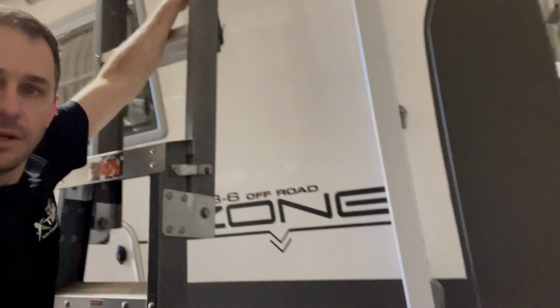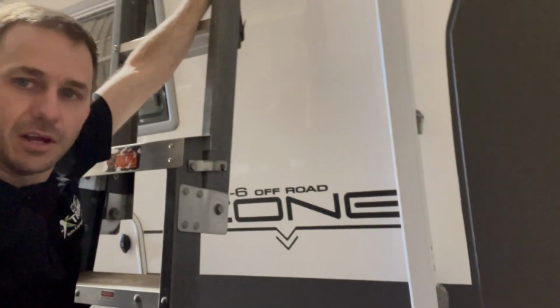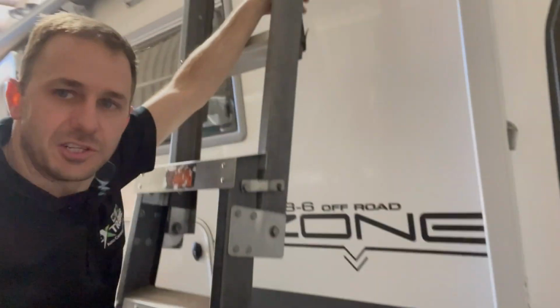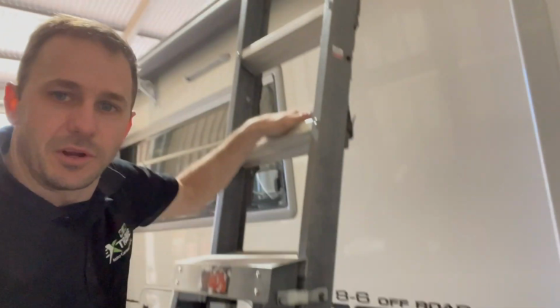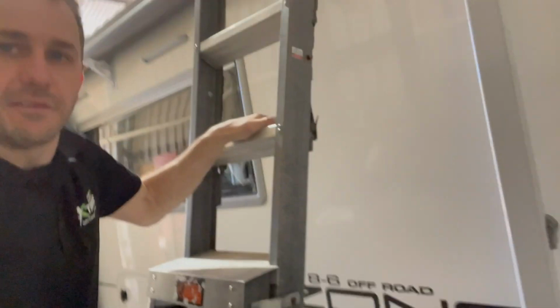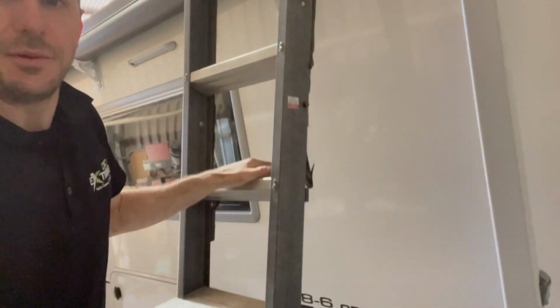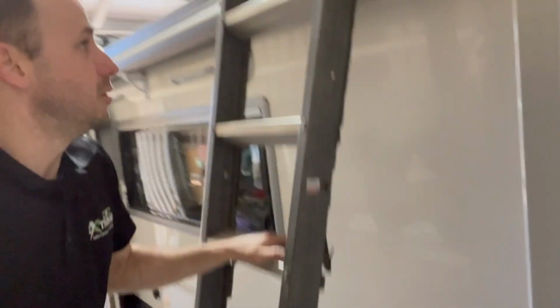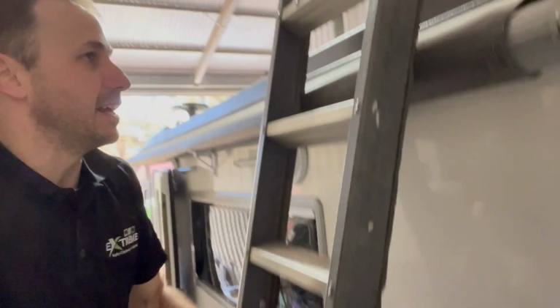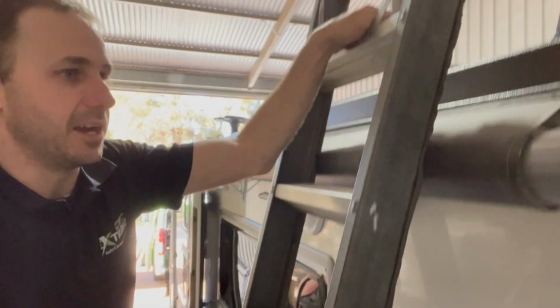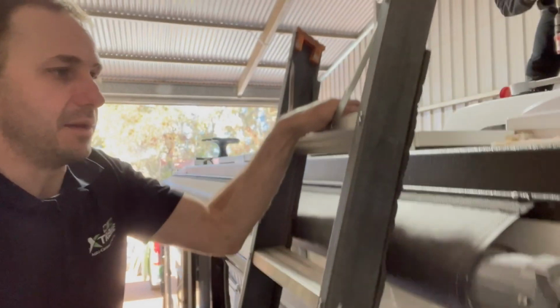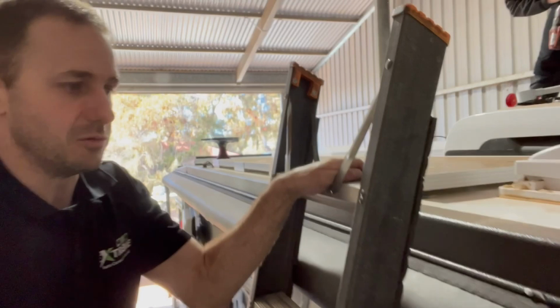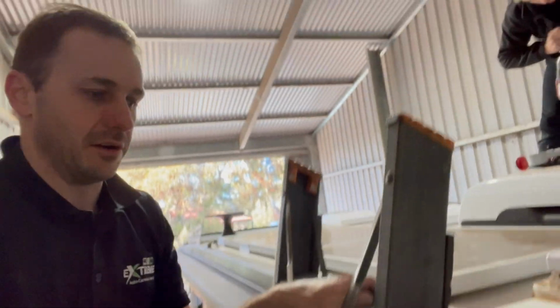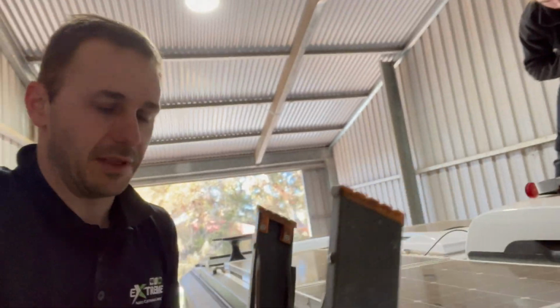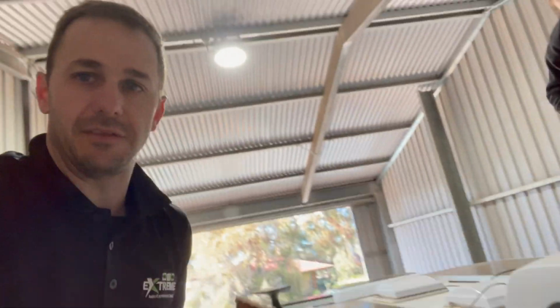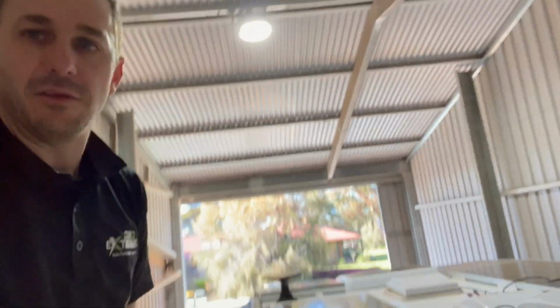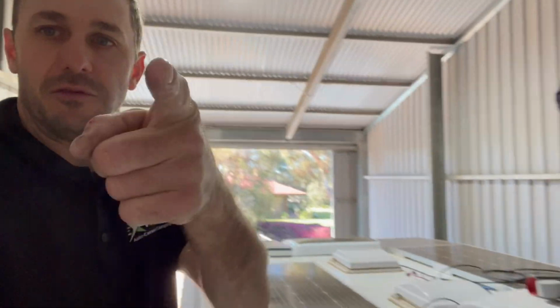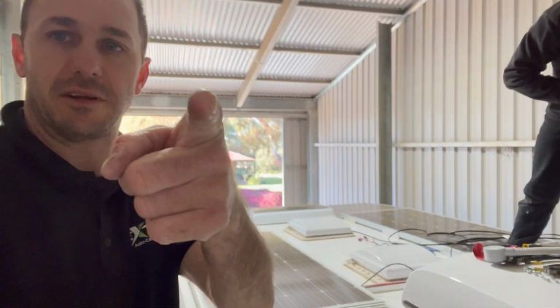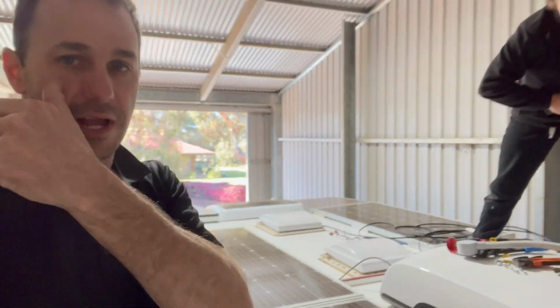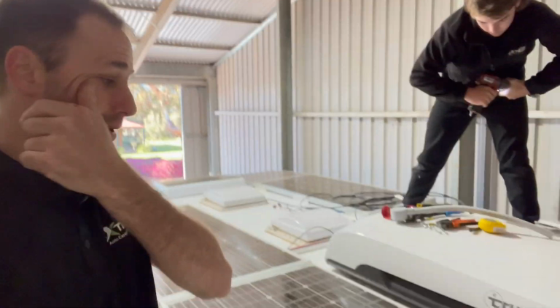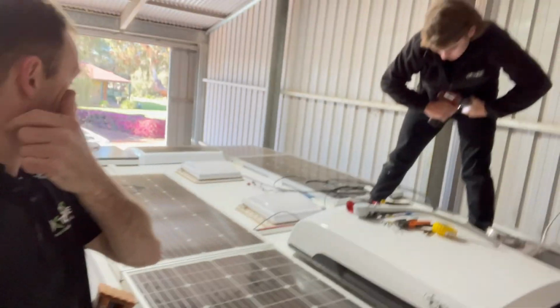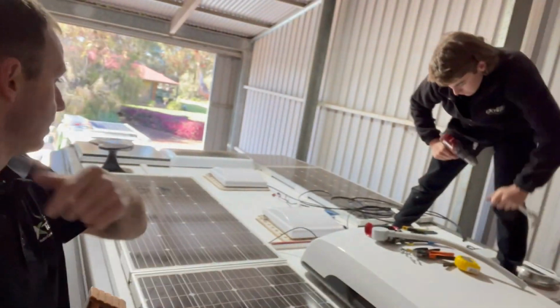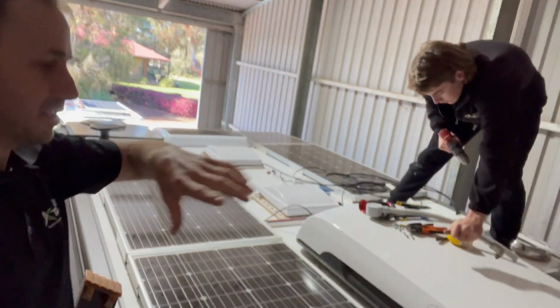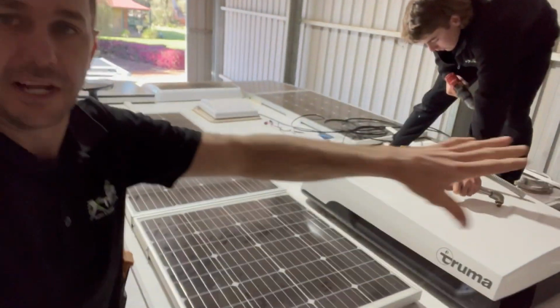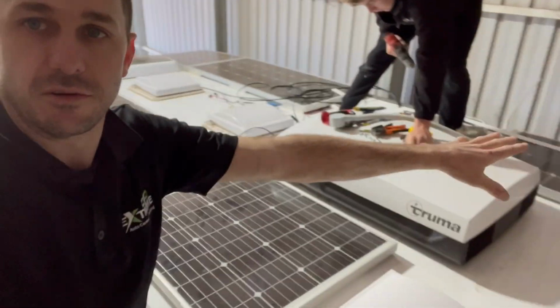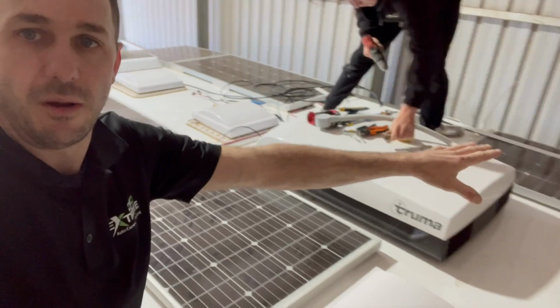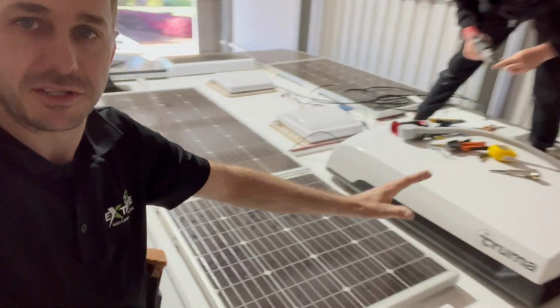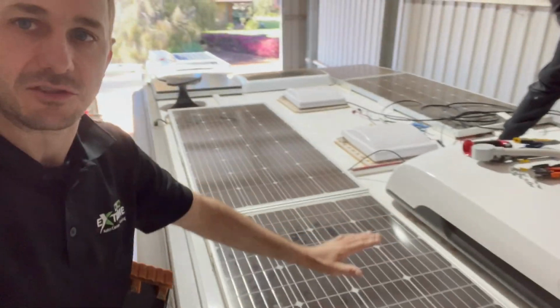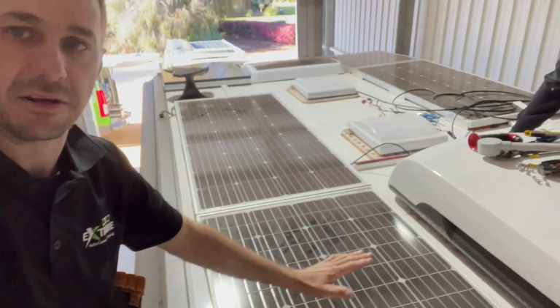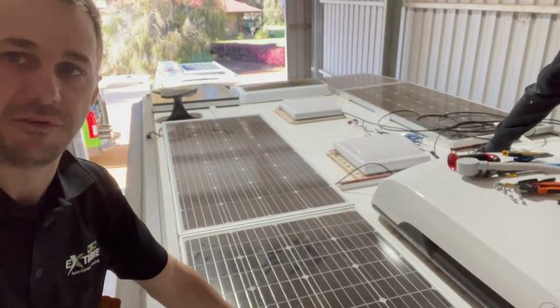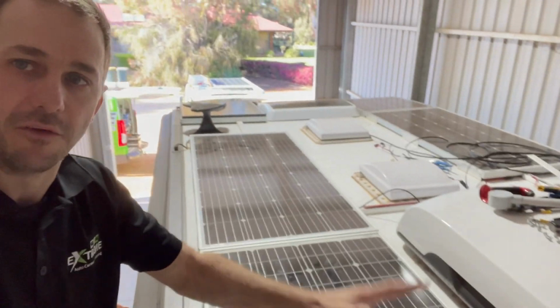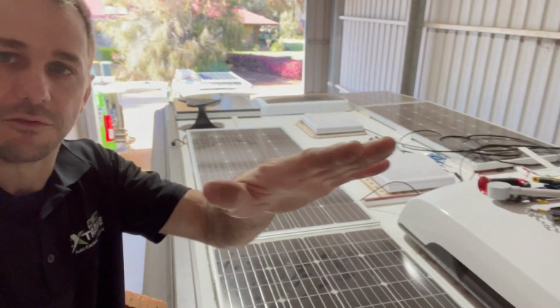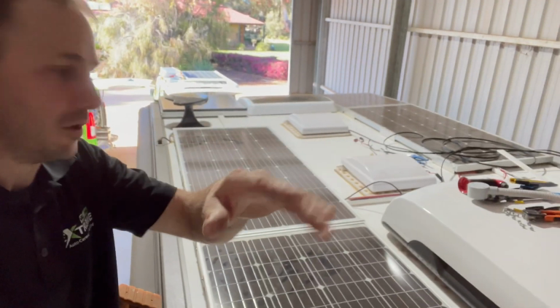Hi guys, Maddy Xtreme Auto, Karen Acamping with you again today on a beautiful Zone that had the thin film panels replaced pretty much in everyone. This got done on the warranty a while back, so the Enerdrive panels got a bit over the old thin films.